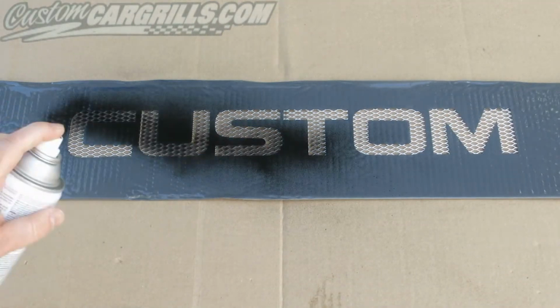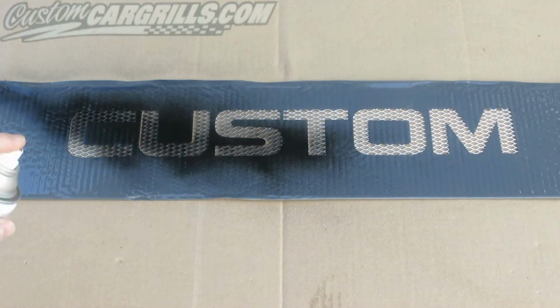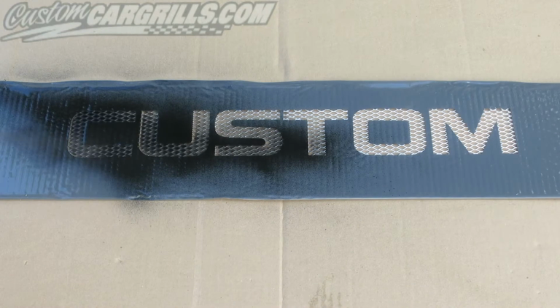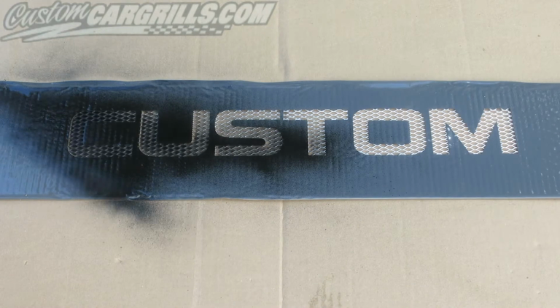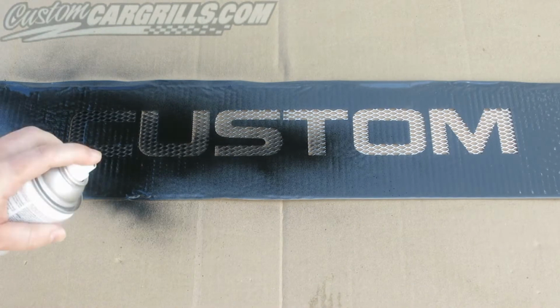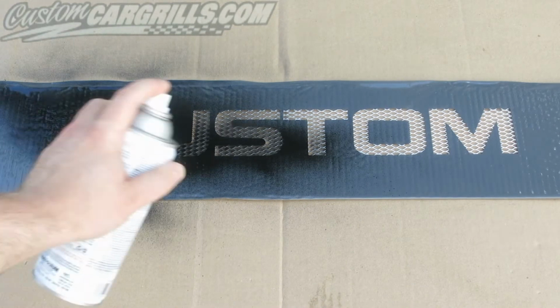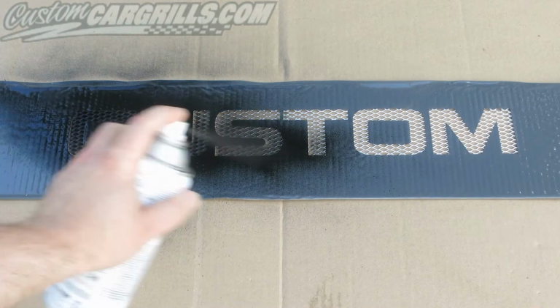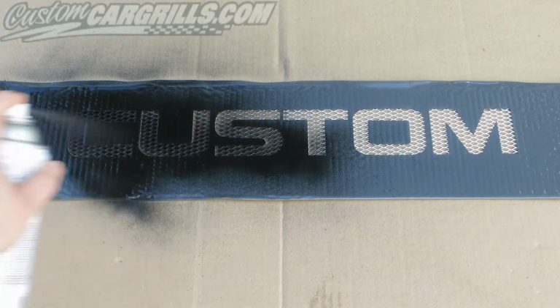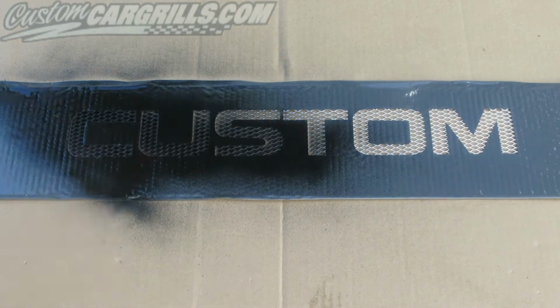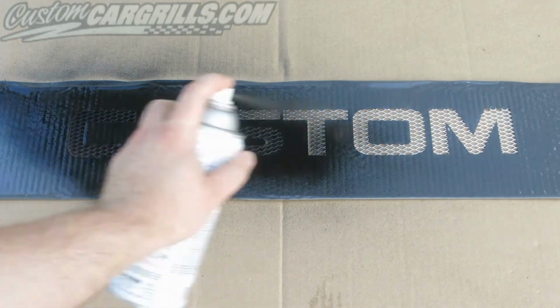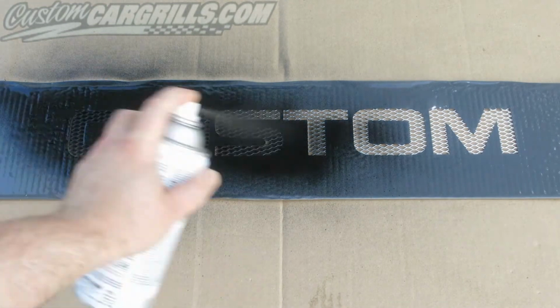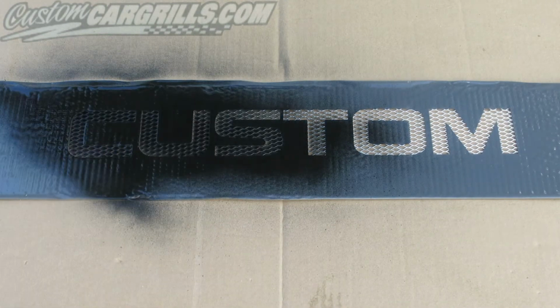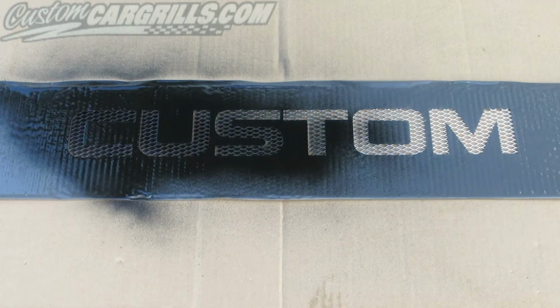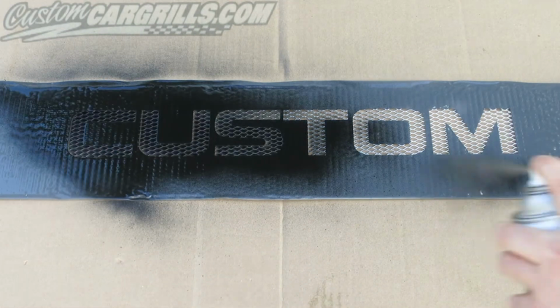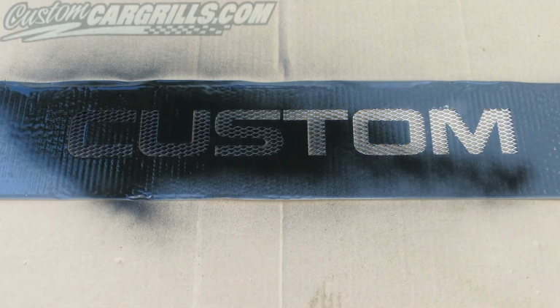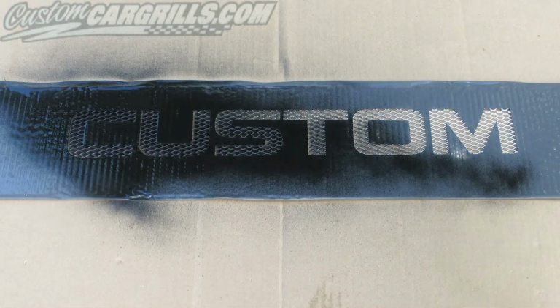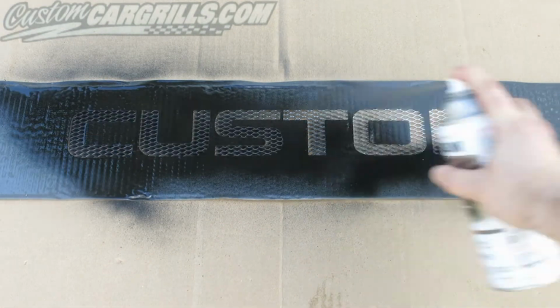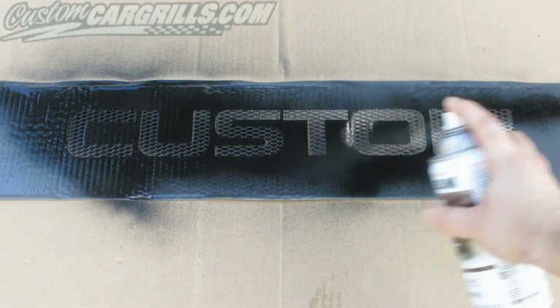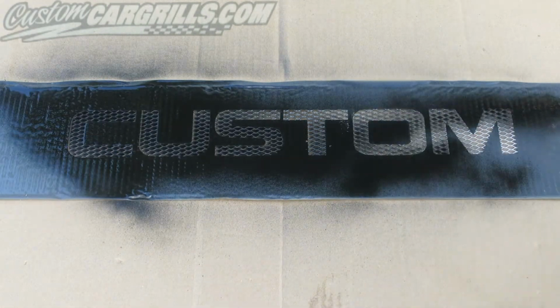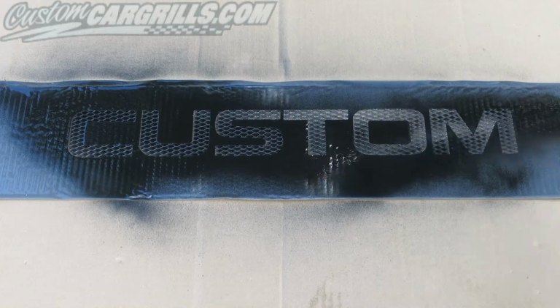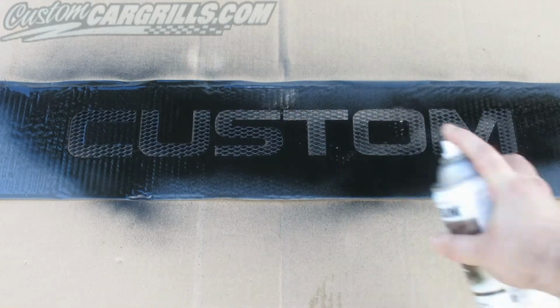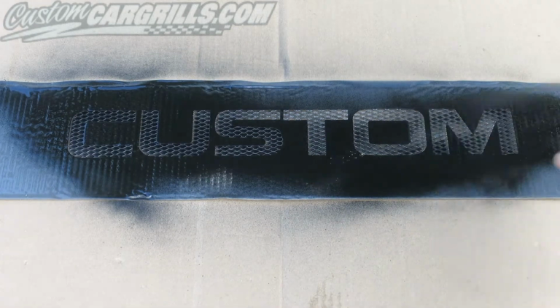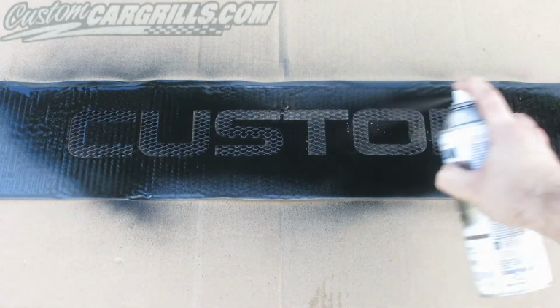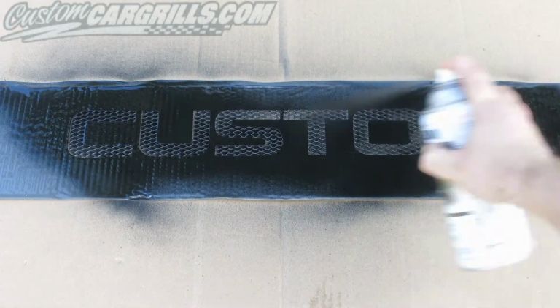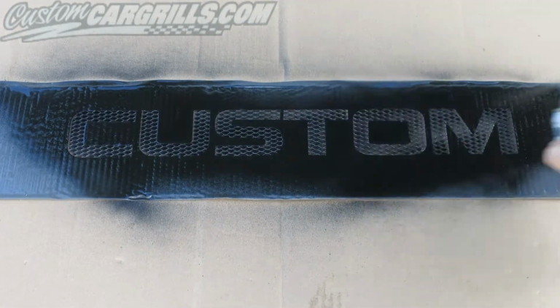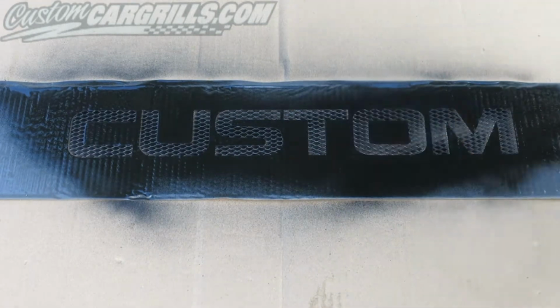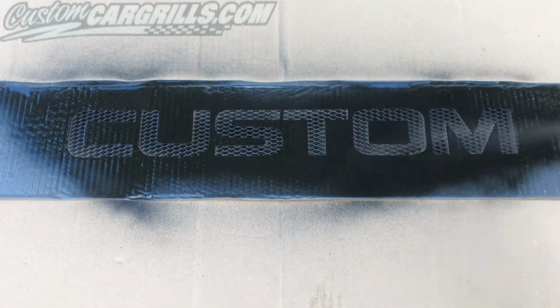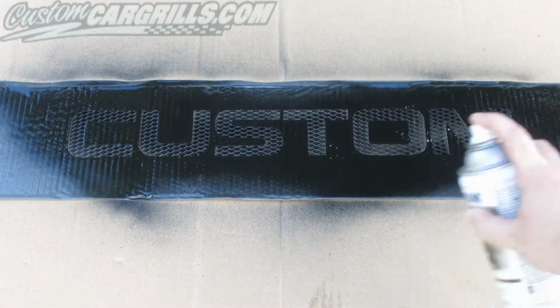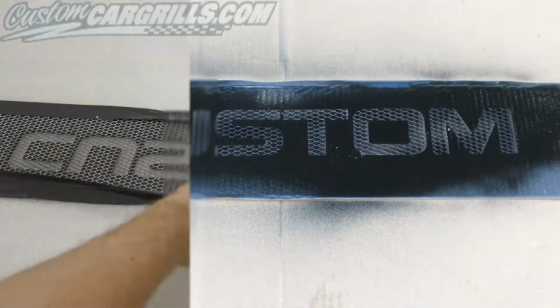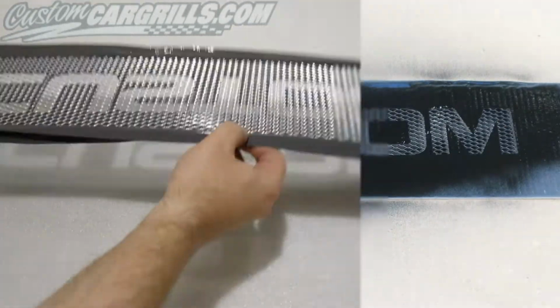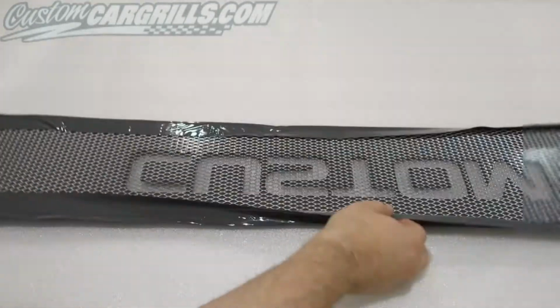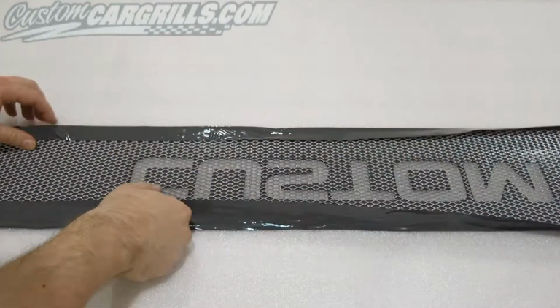Now it's time to get it painted. For this specific project I'm using a flat black paint. A few coats should get it done, and then a clear coat over top if you like.